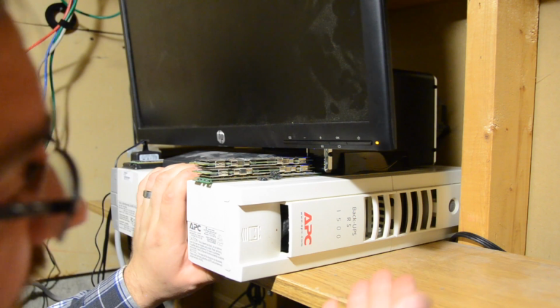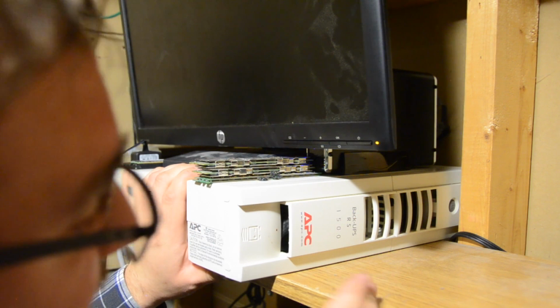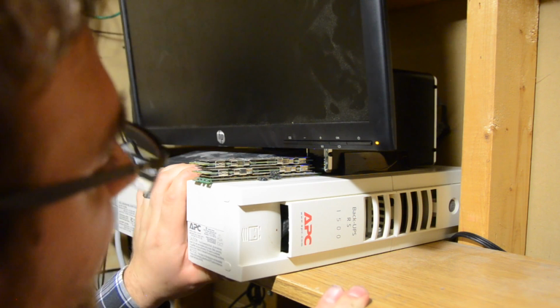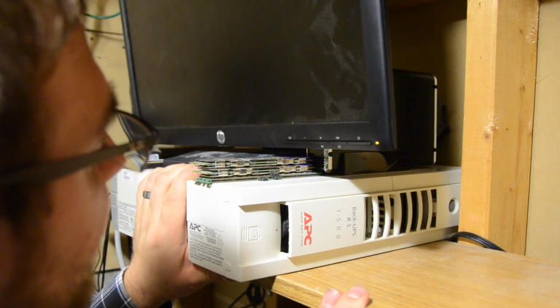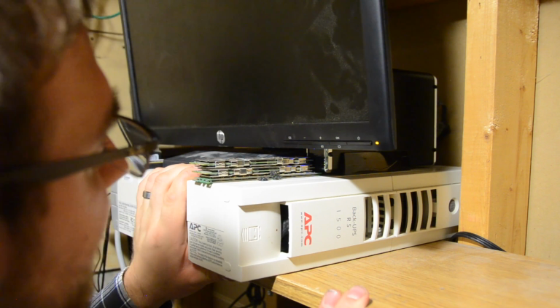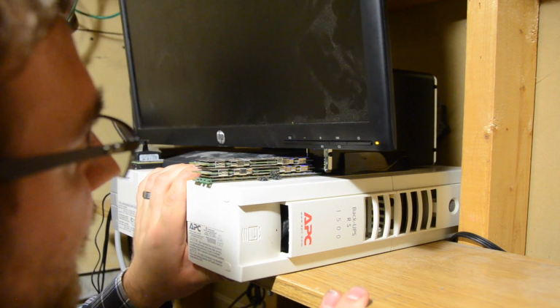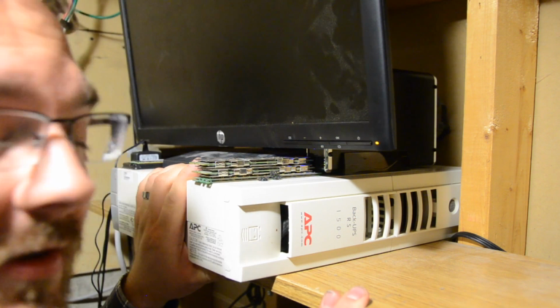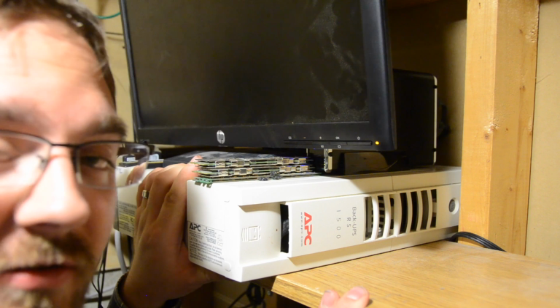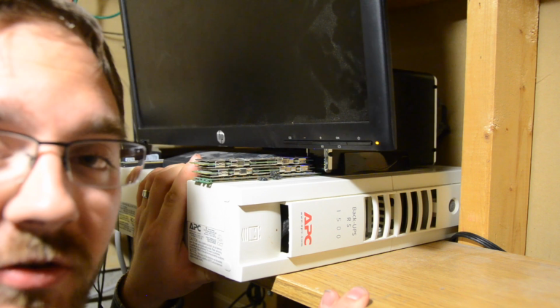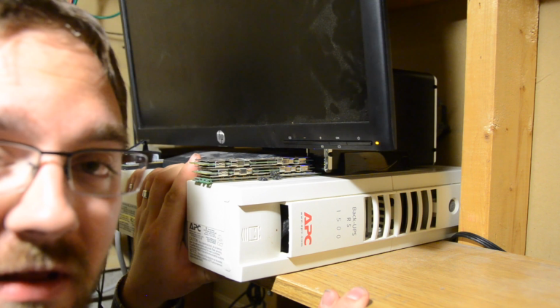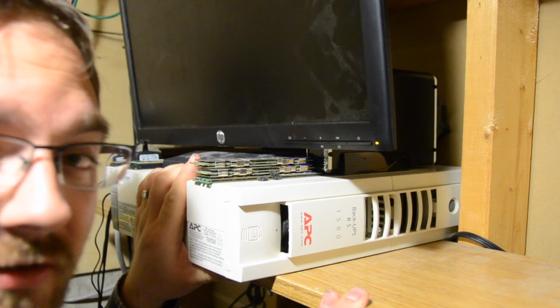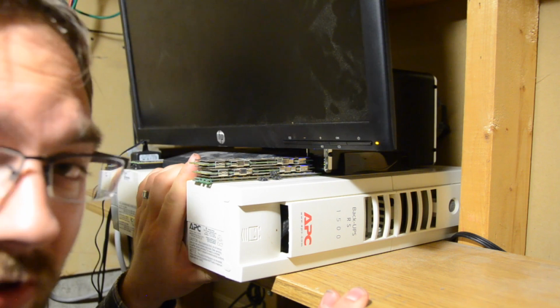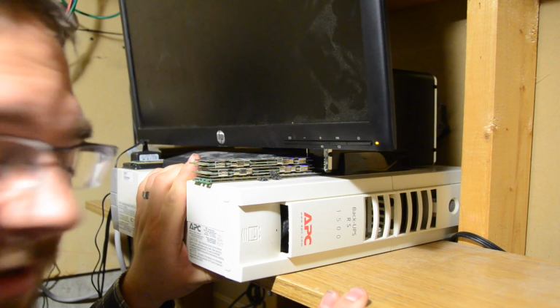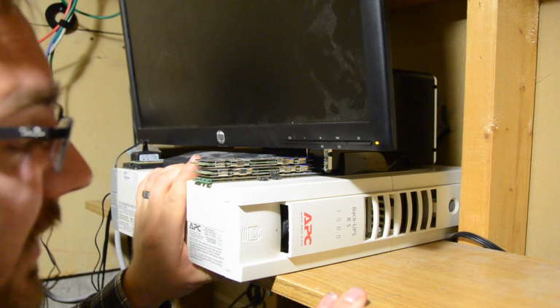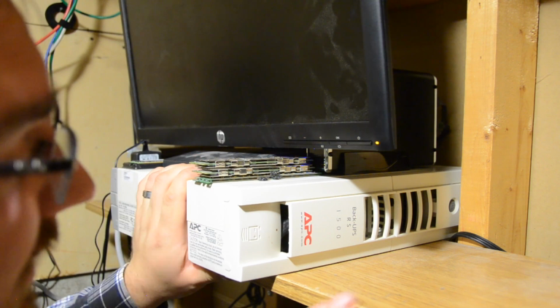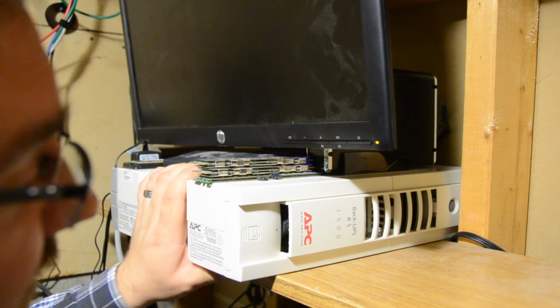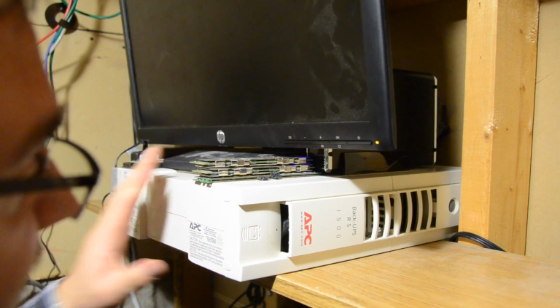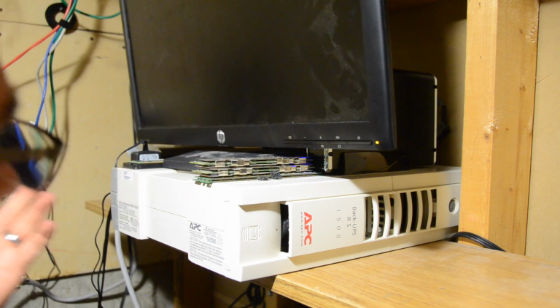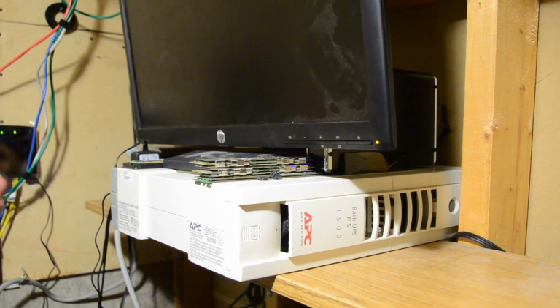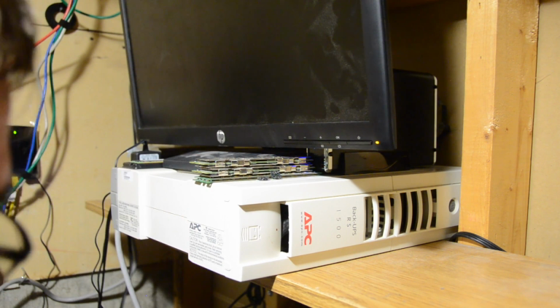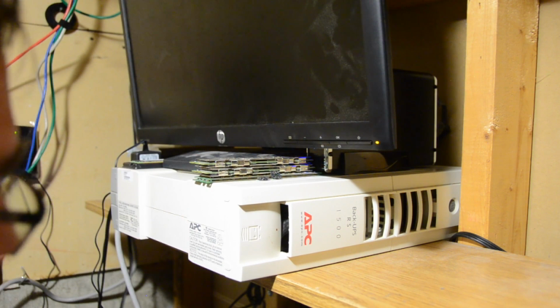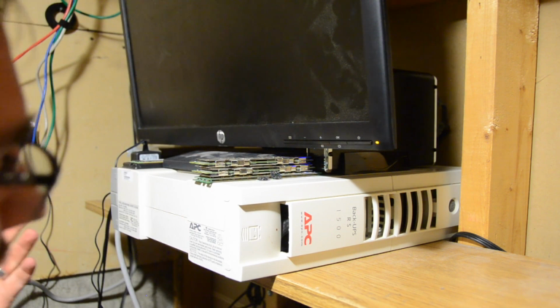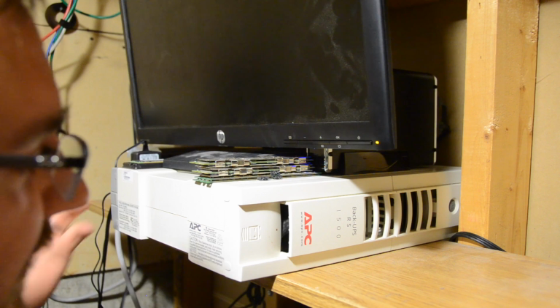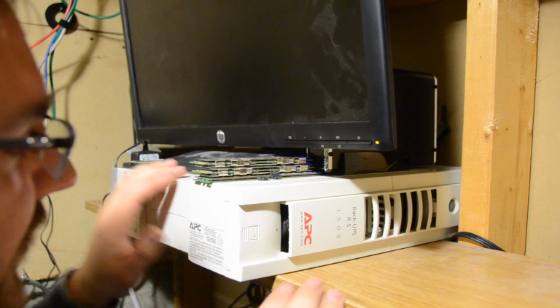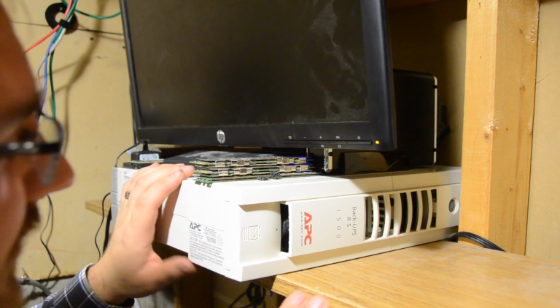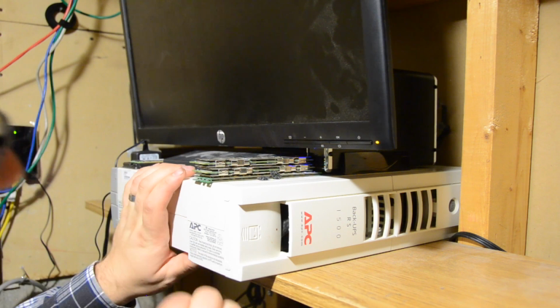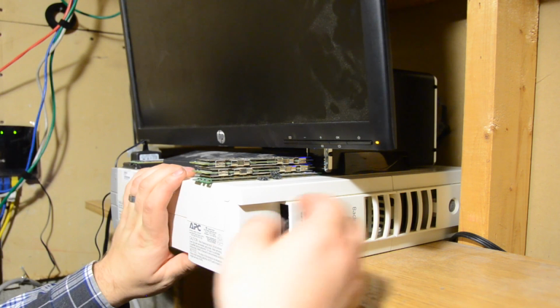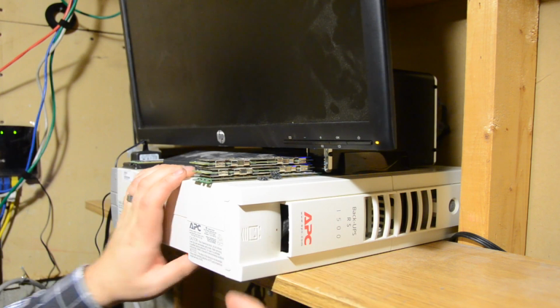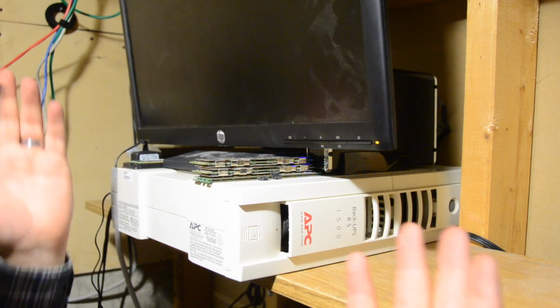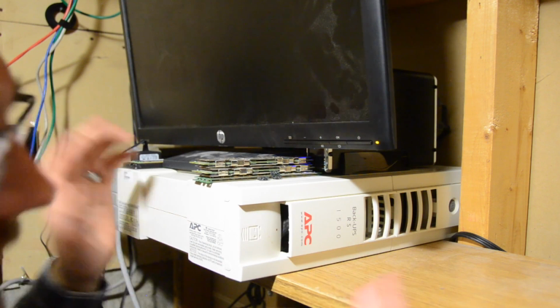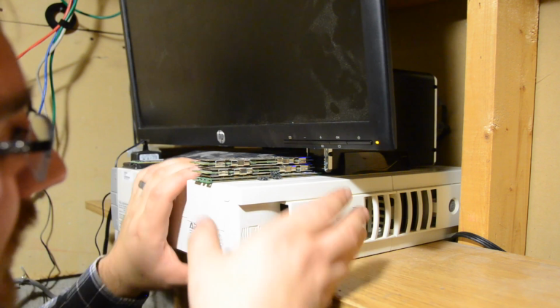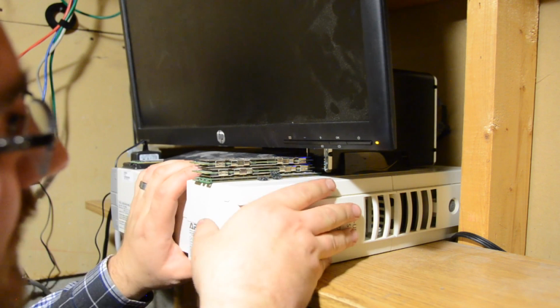Lucky for me, I oriented this in such a way that it's pretty easy to get the battery out. I guess most people probably don't put them on shelves like this, but it's what worked for me.